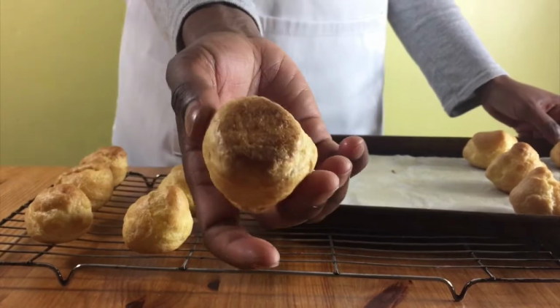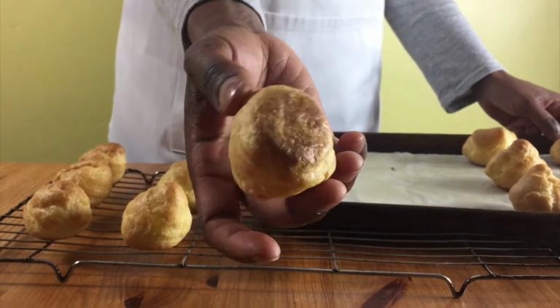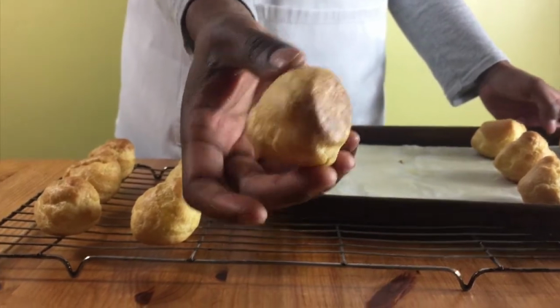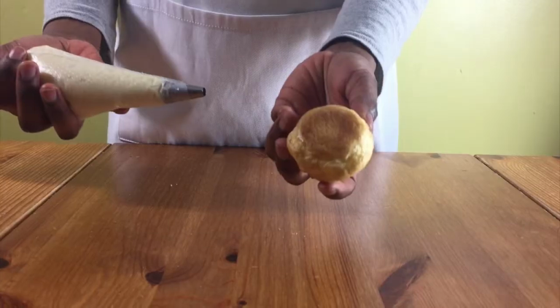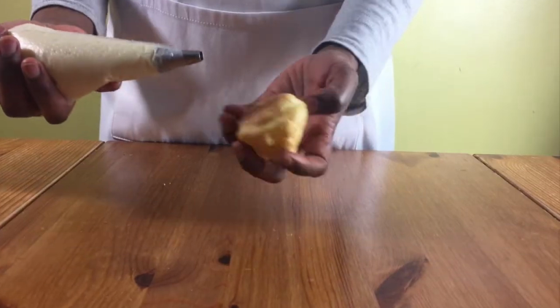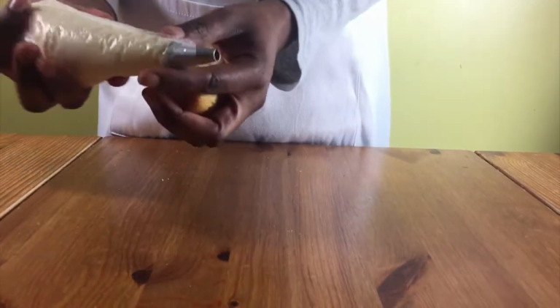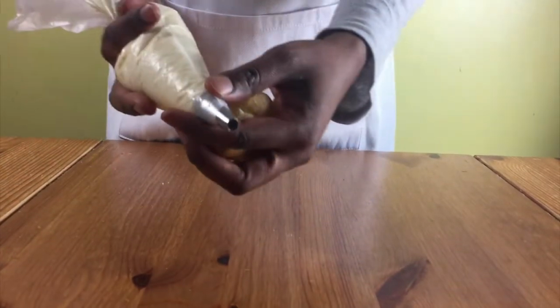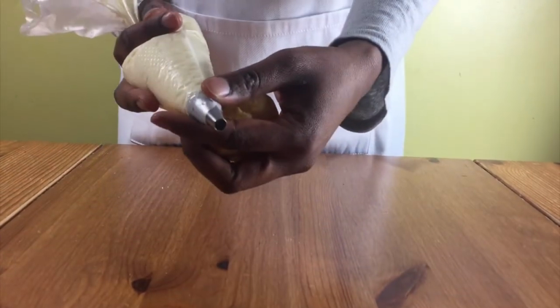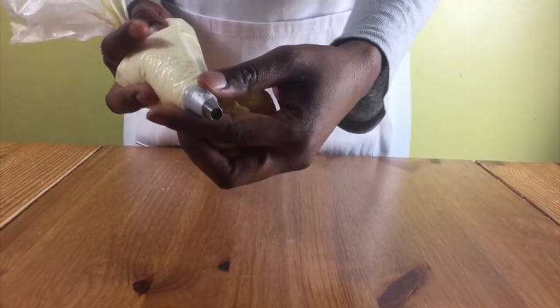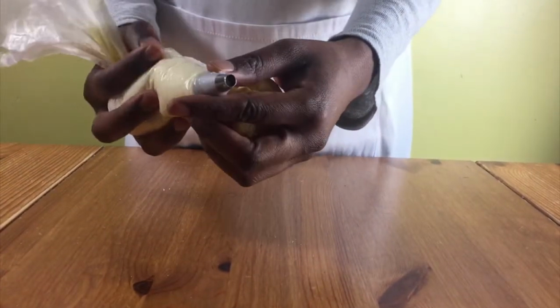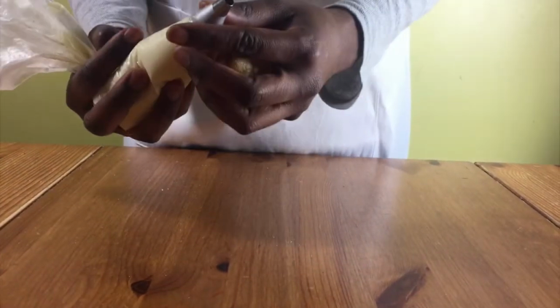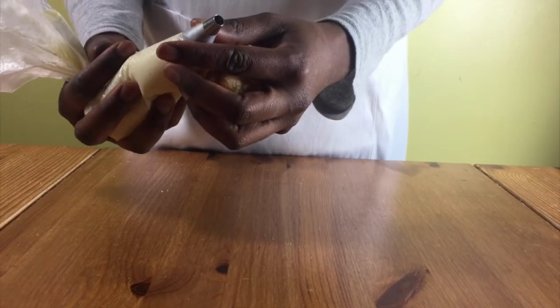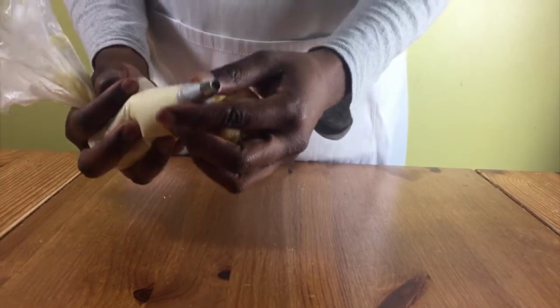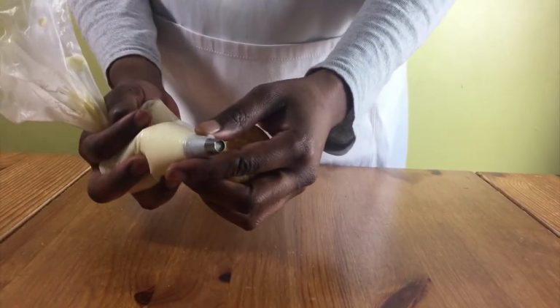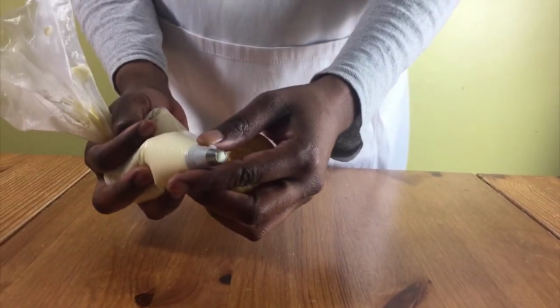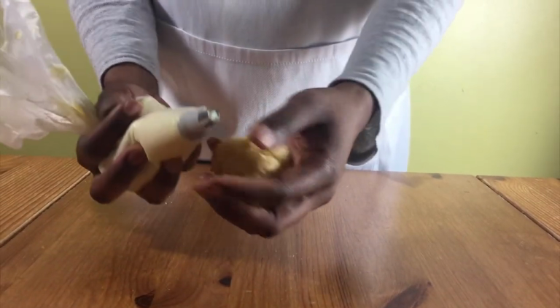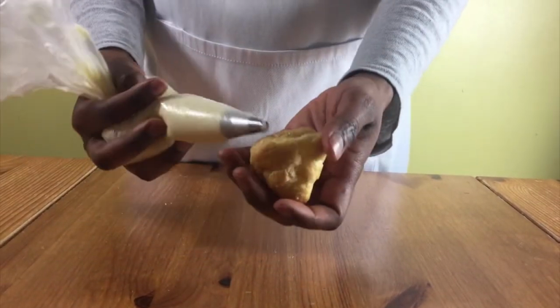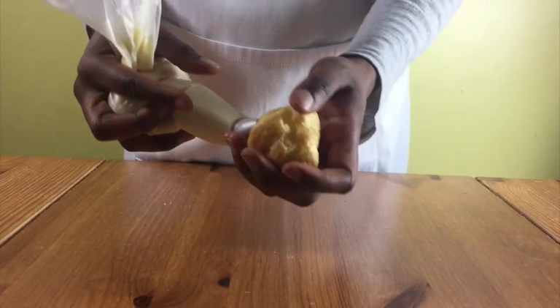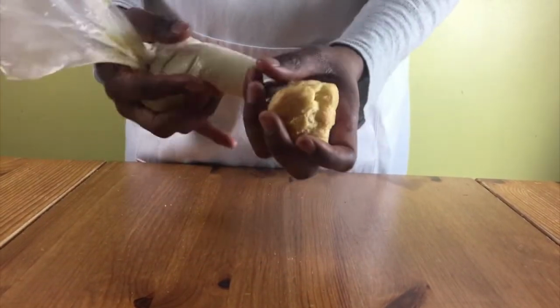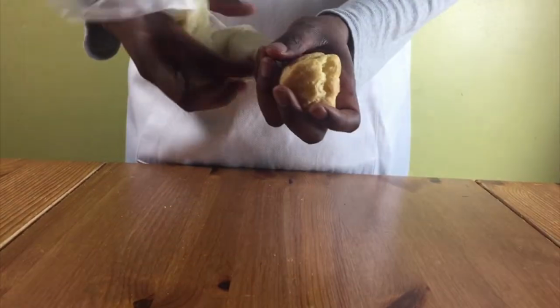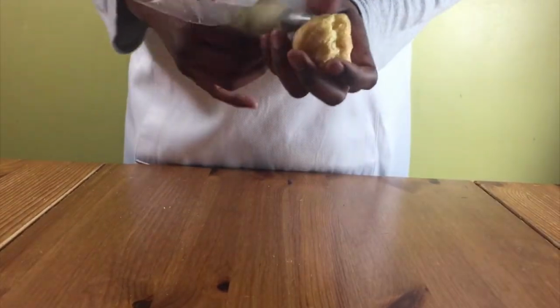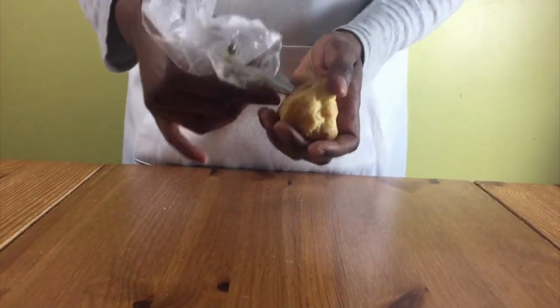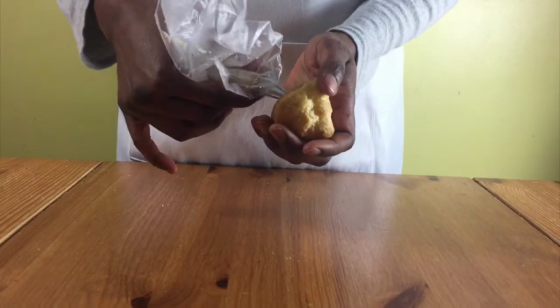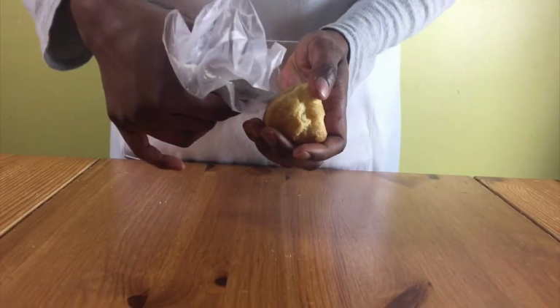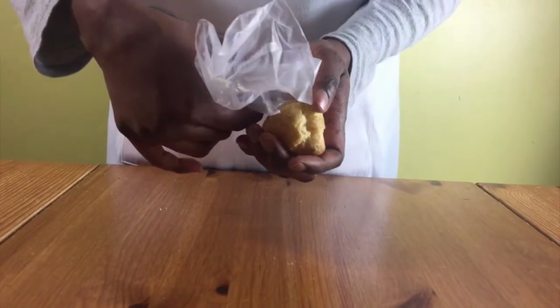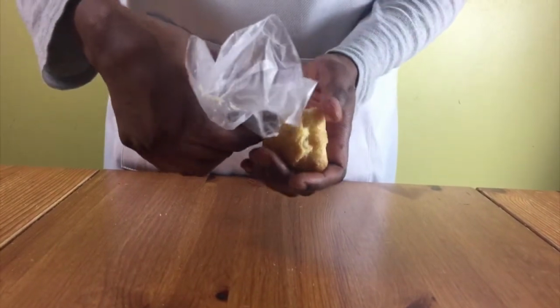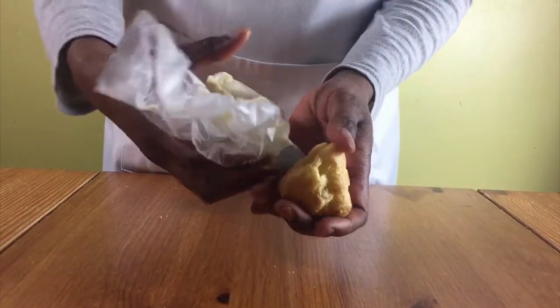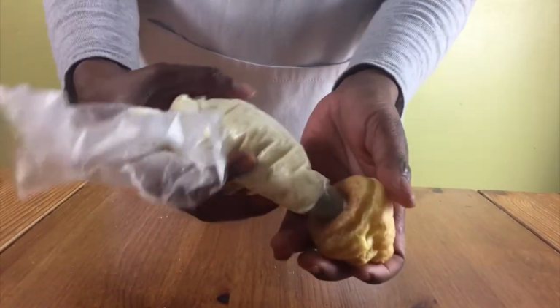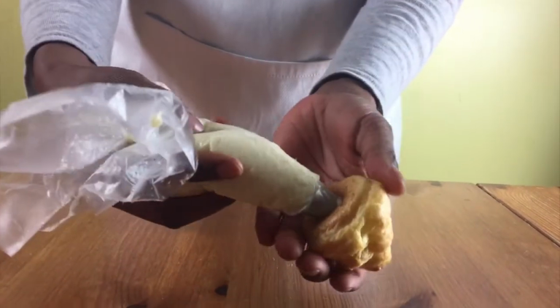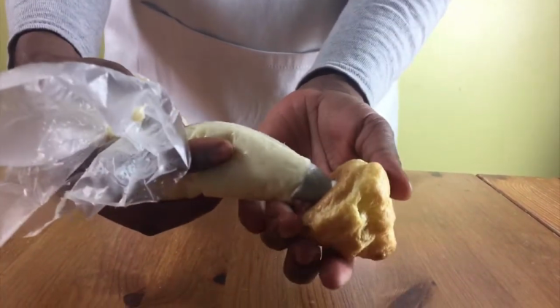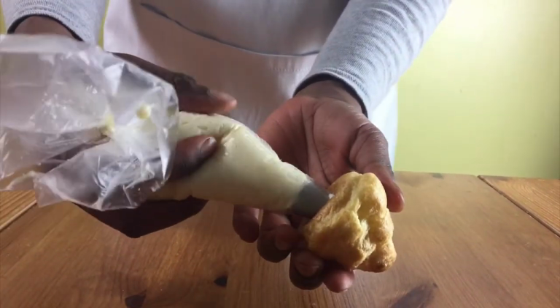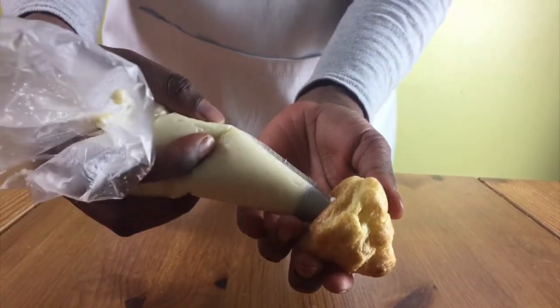When they're nice and cool, get your custard out of the fridge, put it in a piping bag, and make holes at the bottom of the profiteroles with a knife or with your piping bag. Then pipe the custard into the profiteroles until they're all filled.